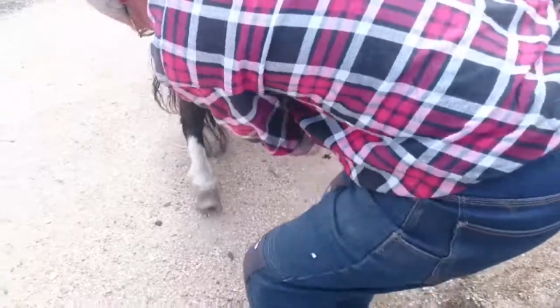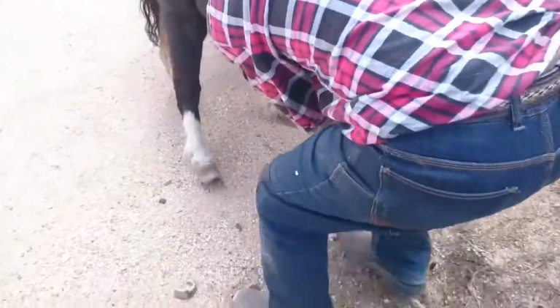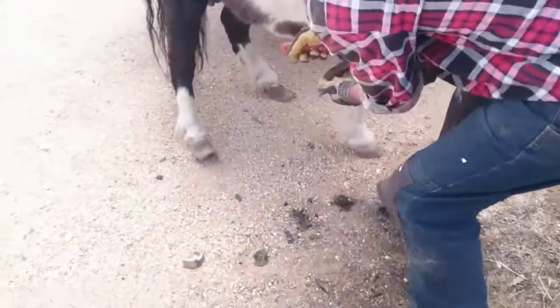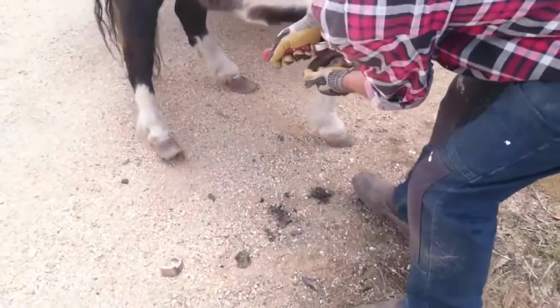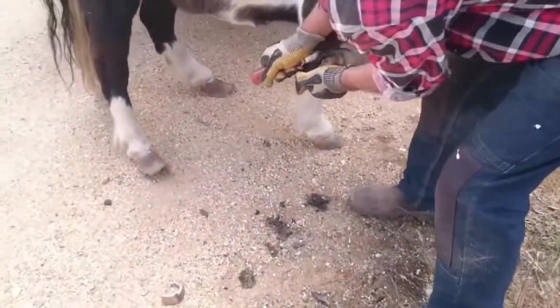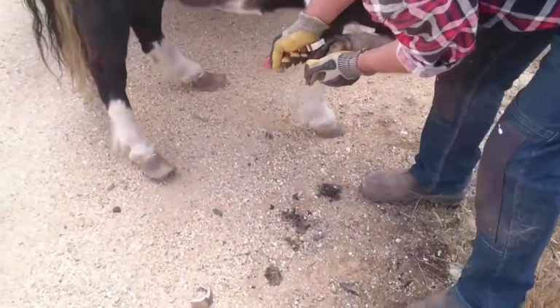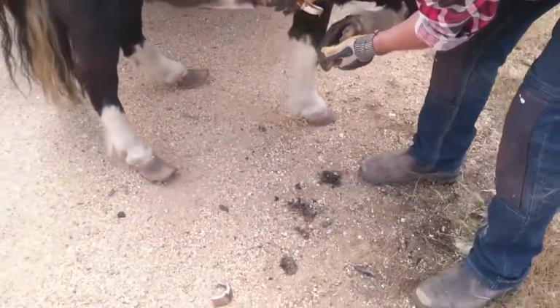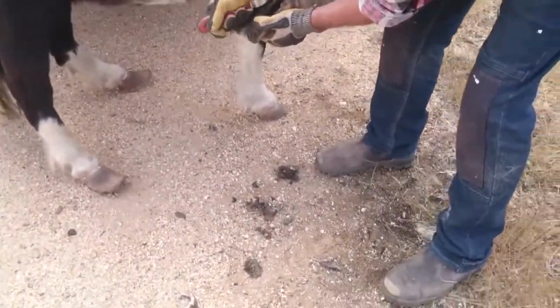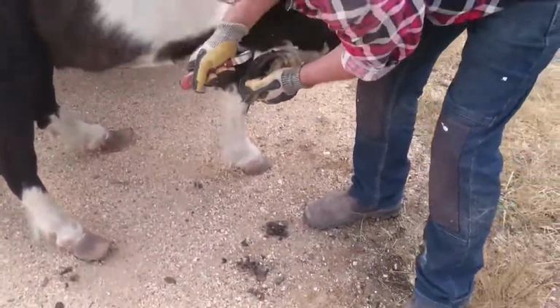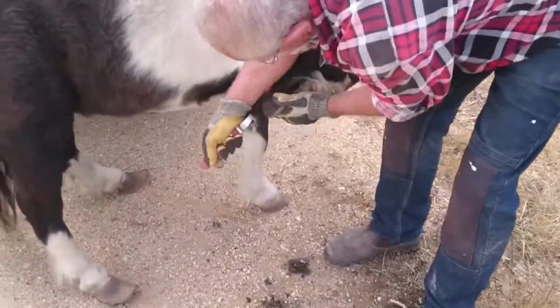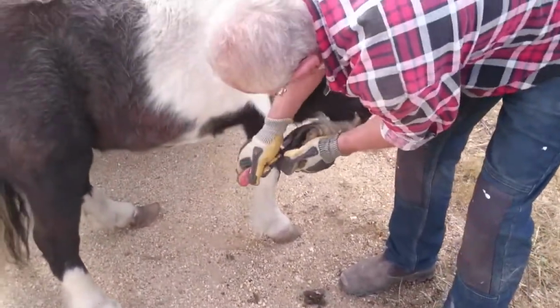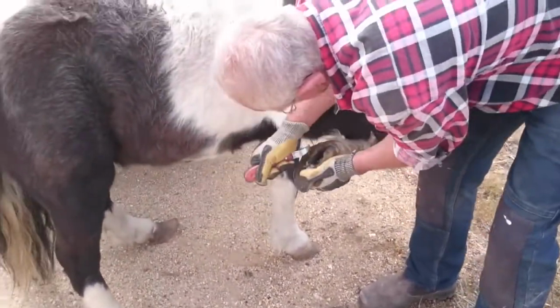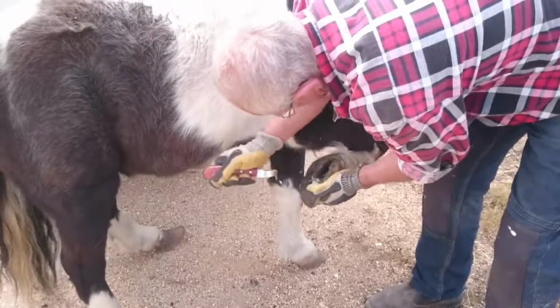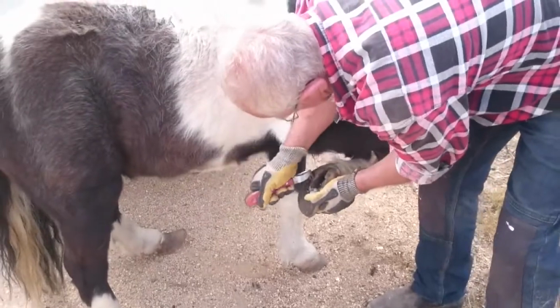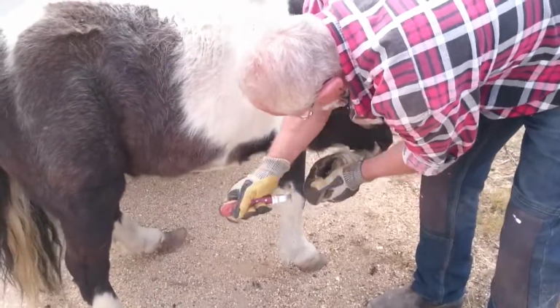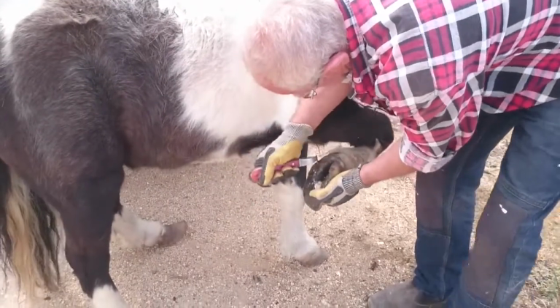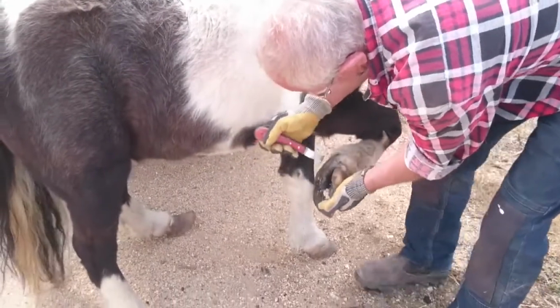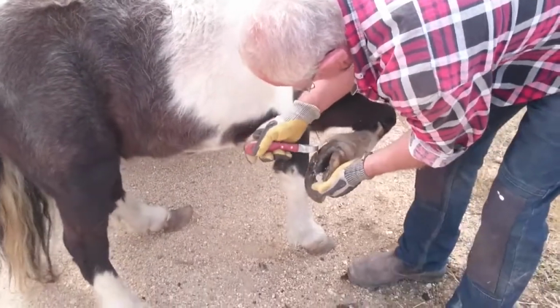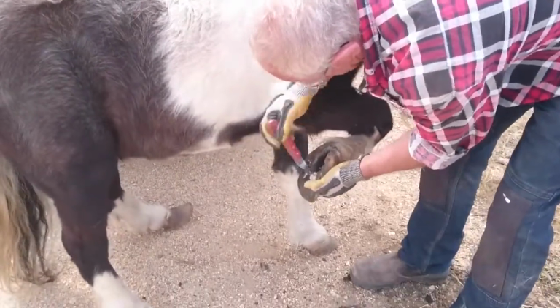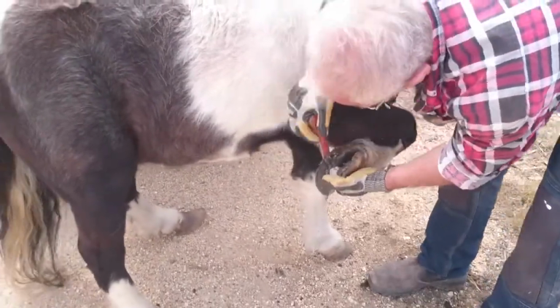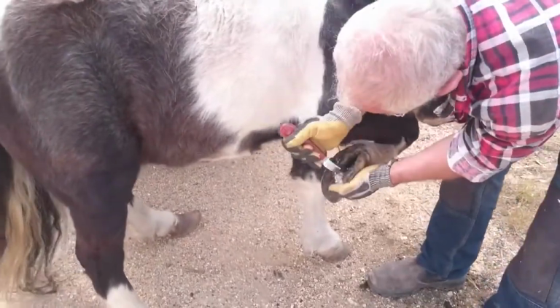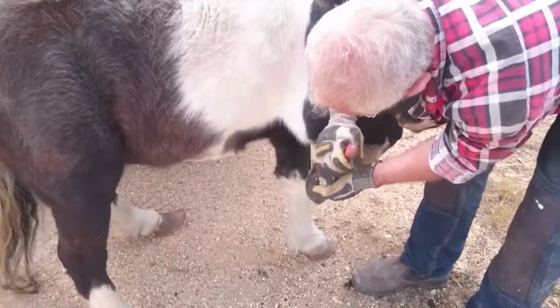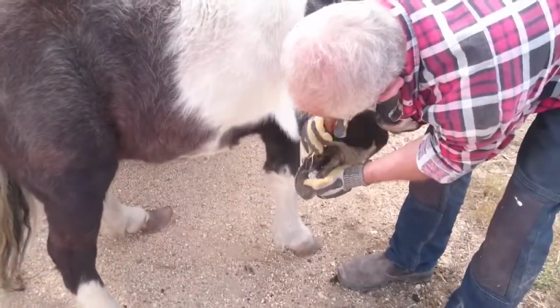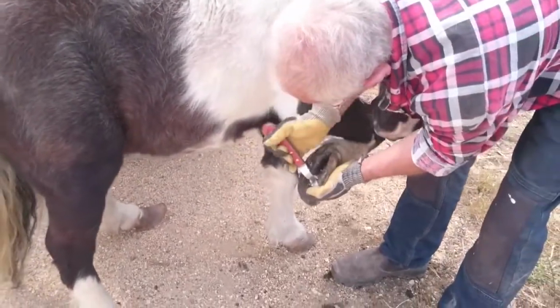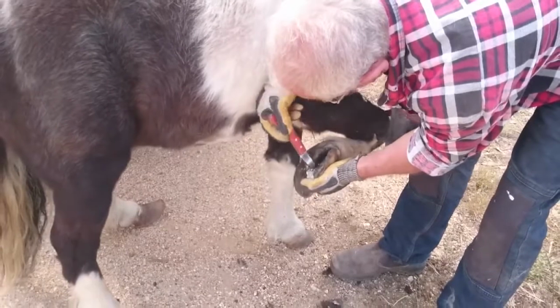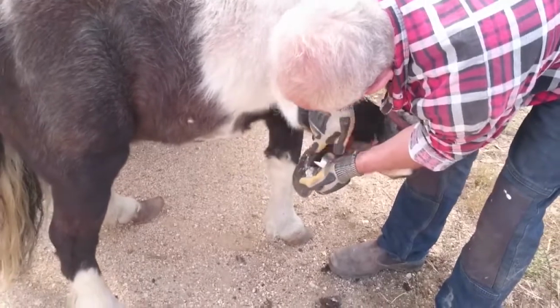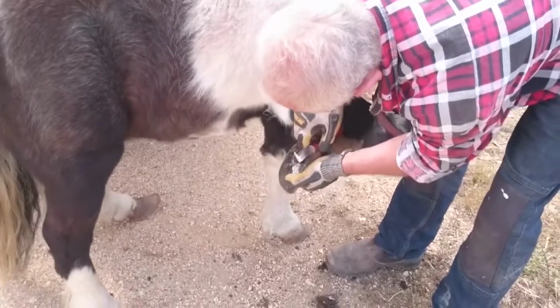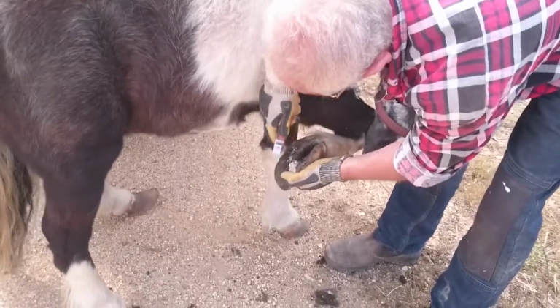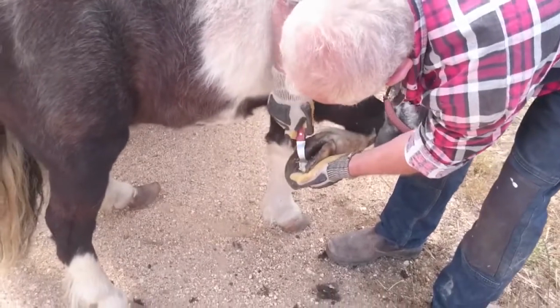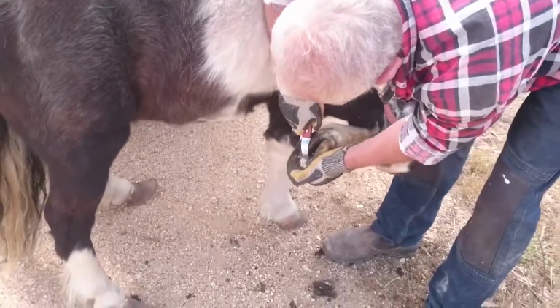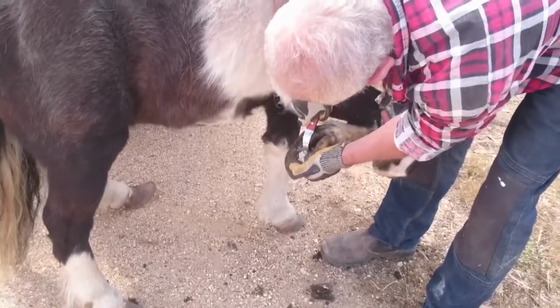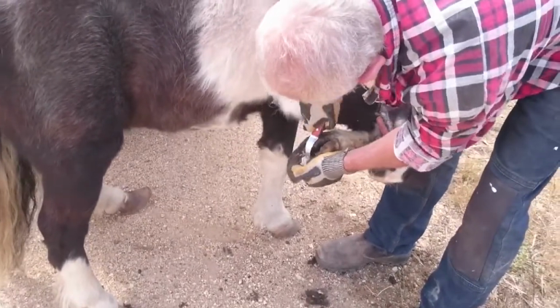Well, I suppose if you're a horse owner, you do. But for us non-horse owners, definitely not. We're a breed unto ourselves. If you're a horse owner, you can choose for your horse to wear shoes or go barefoot.